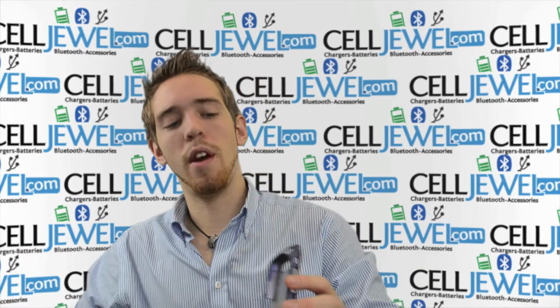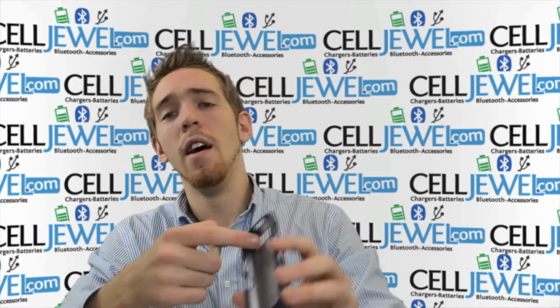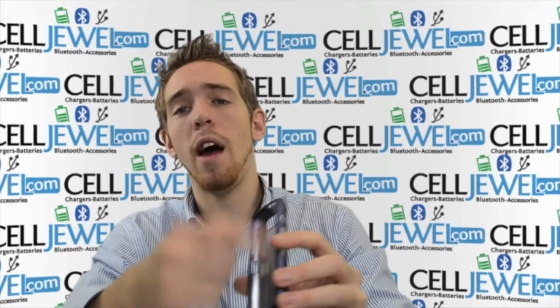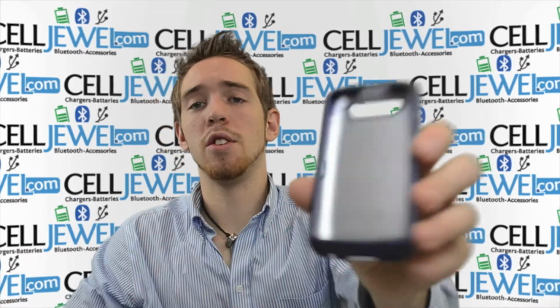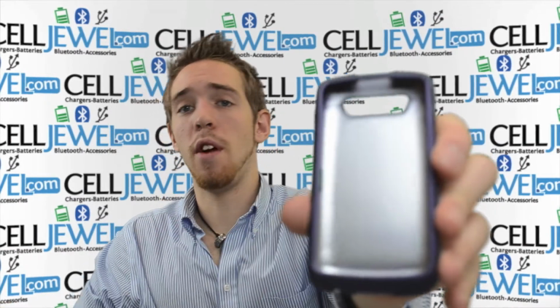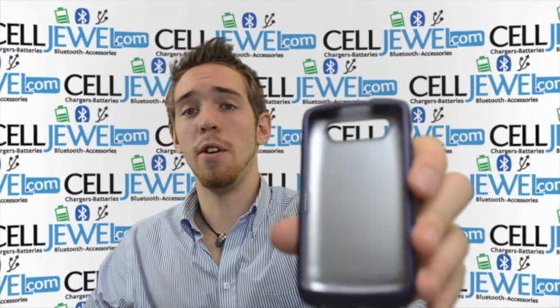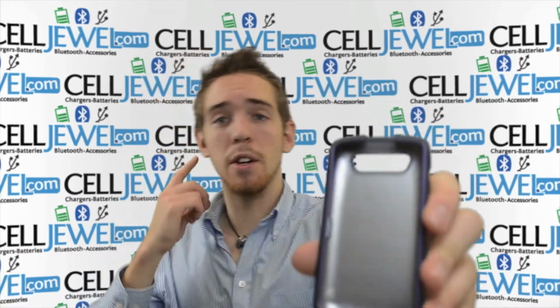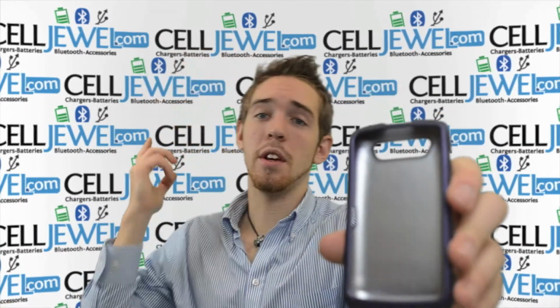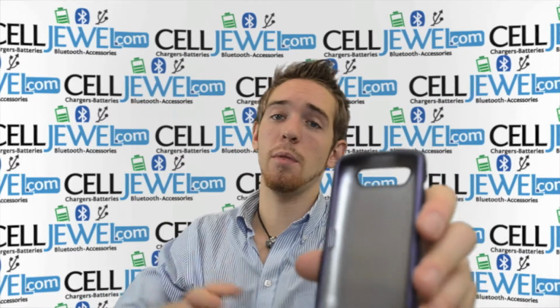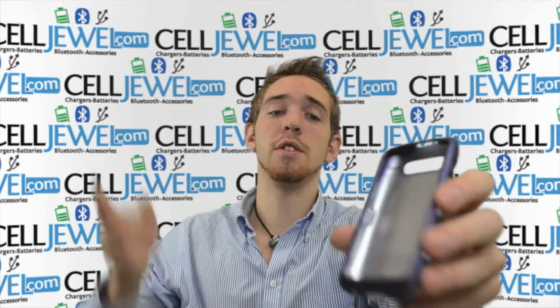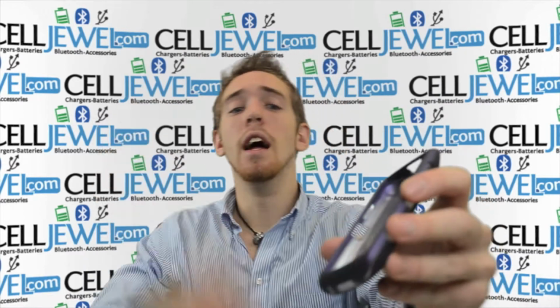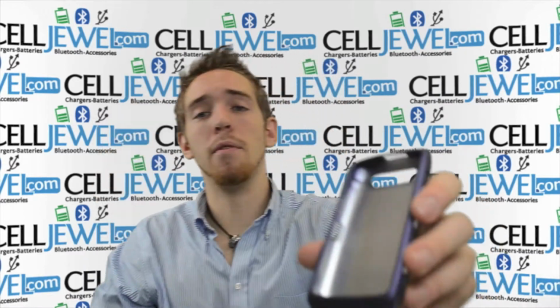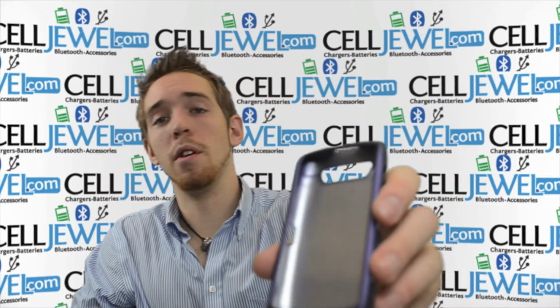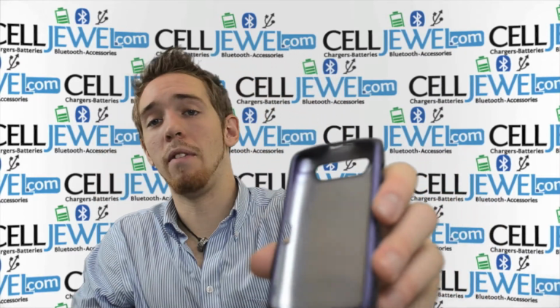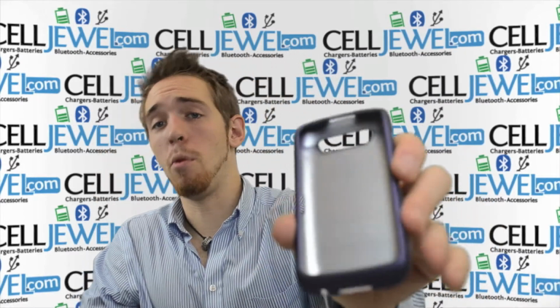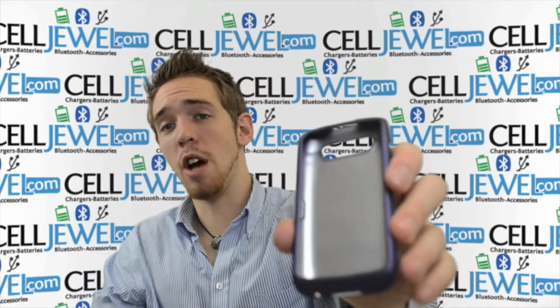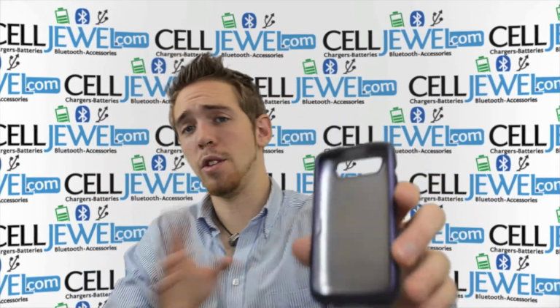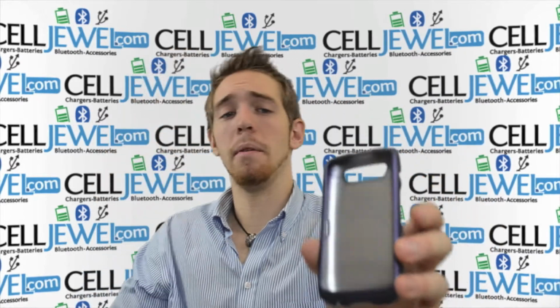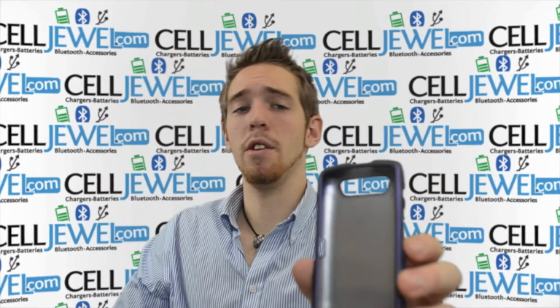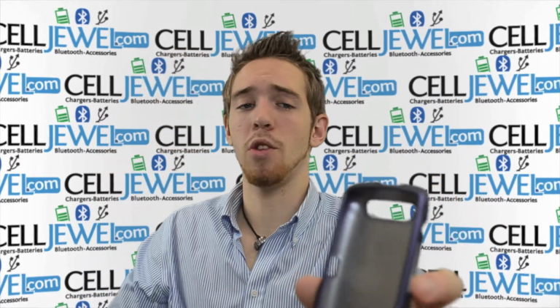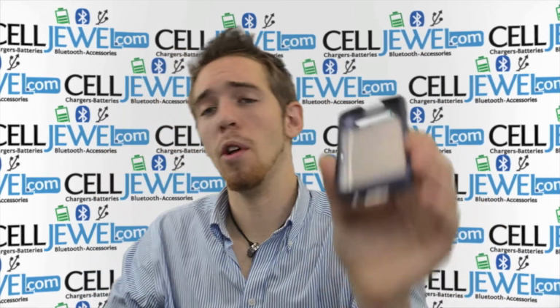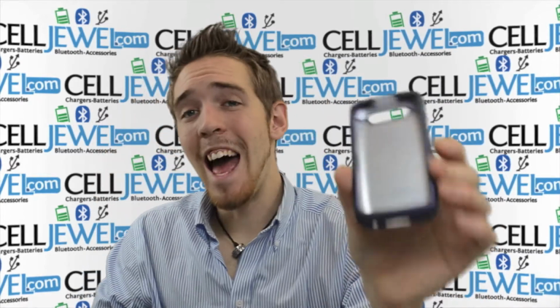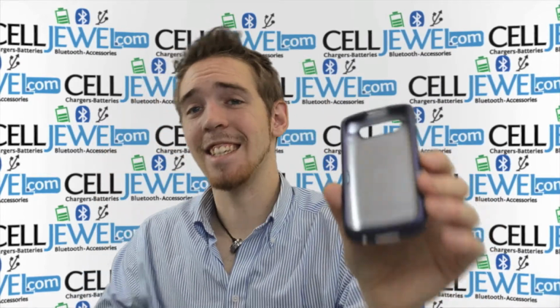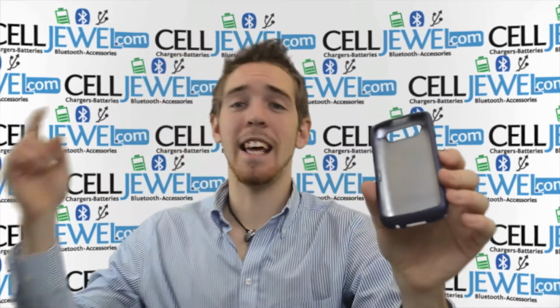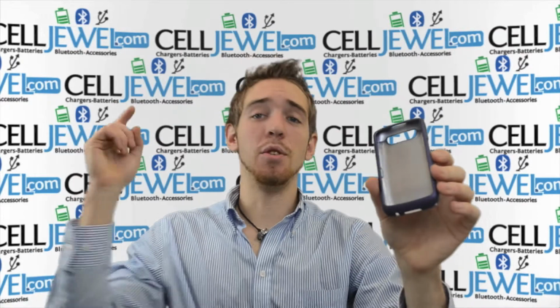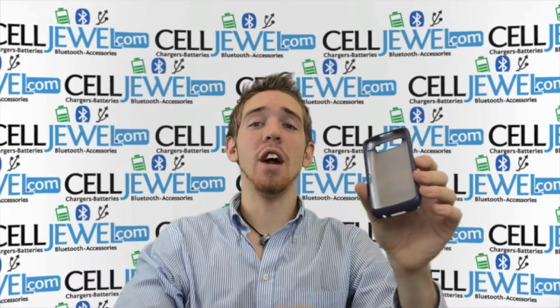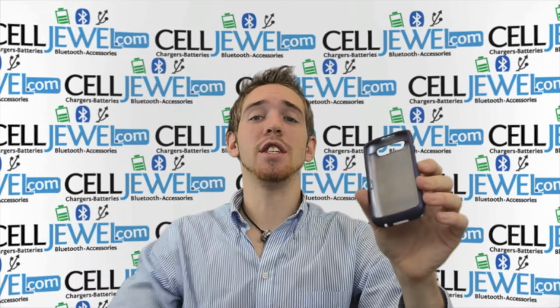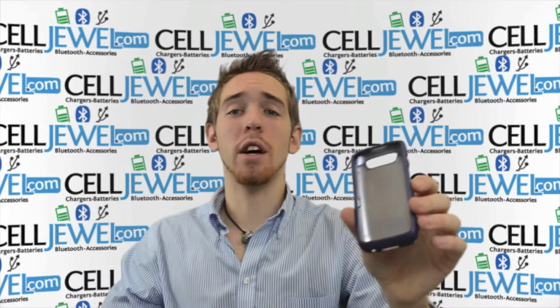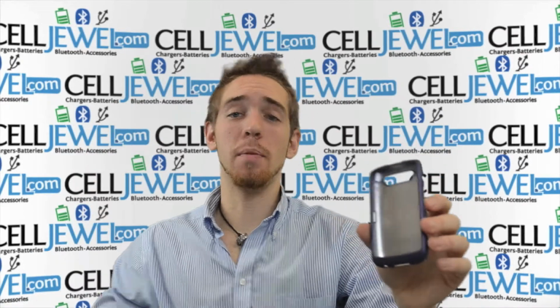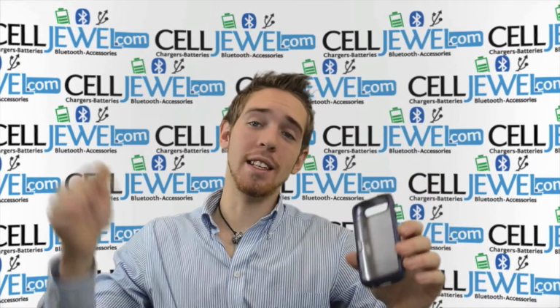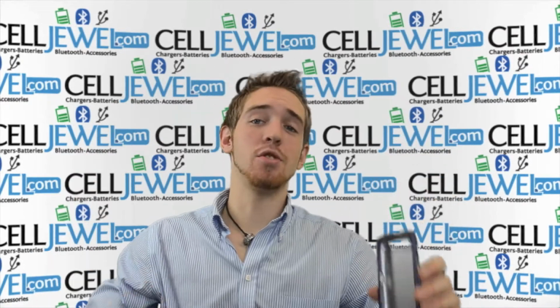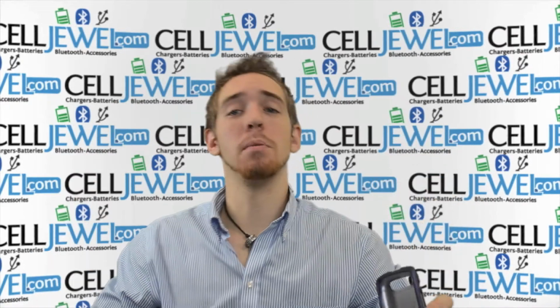It's great. Full access to the front for your speaker so you can hear the person, and a microphone for when you're talking, so they'll be able to hear you just like normal. Excellent click case. You can get it on CellDrew.com. The link is in the description below.